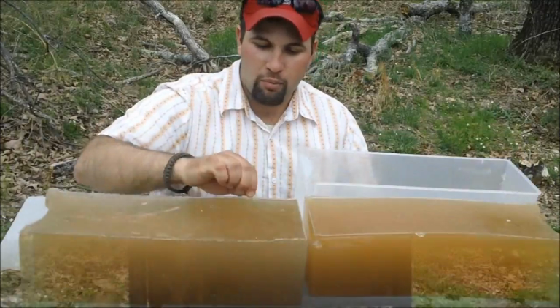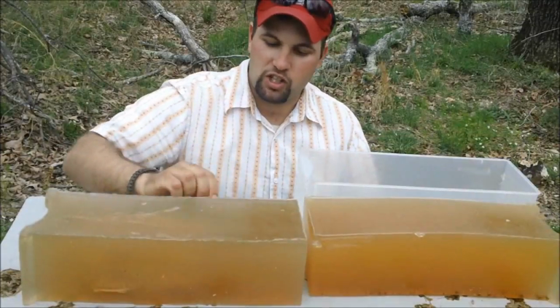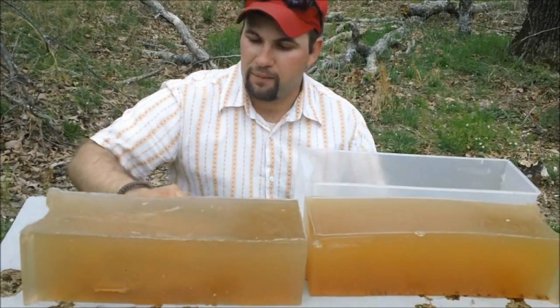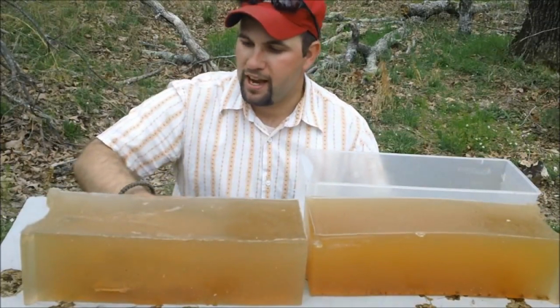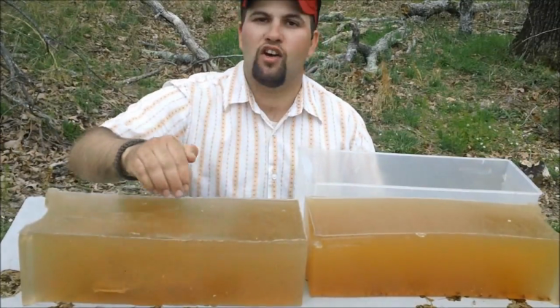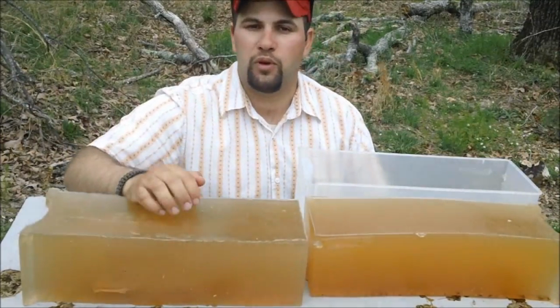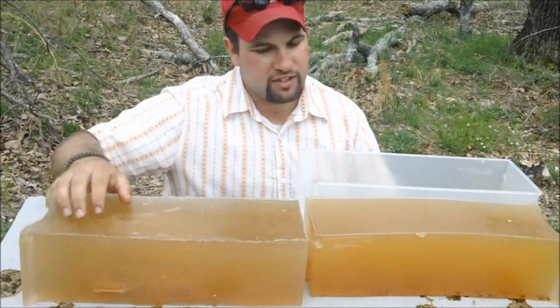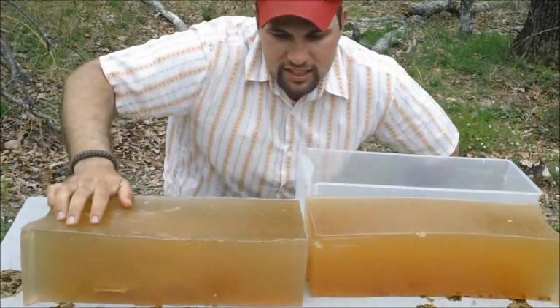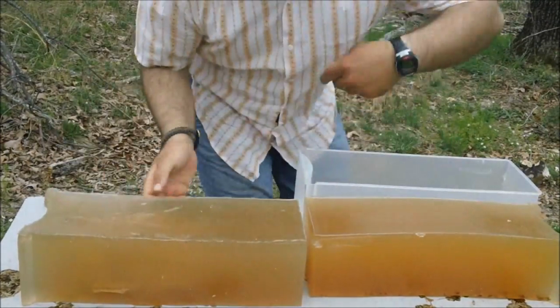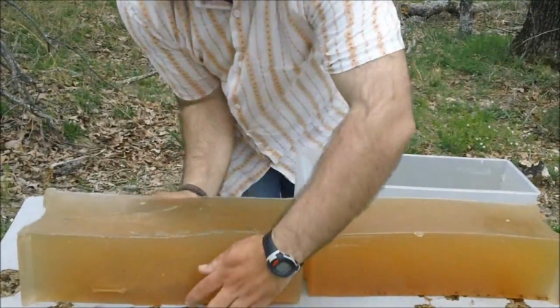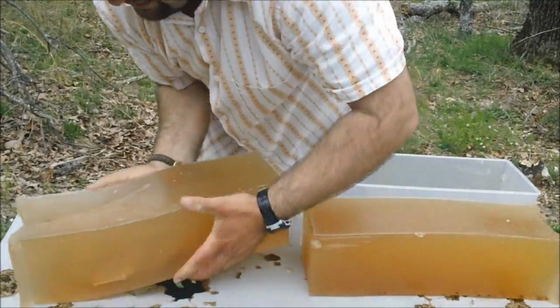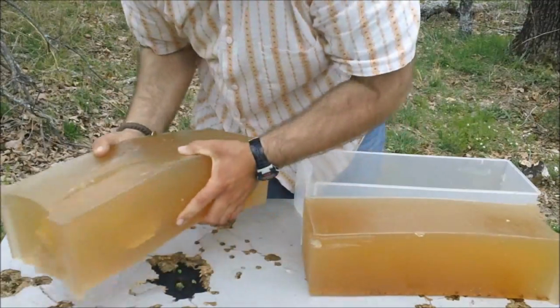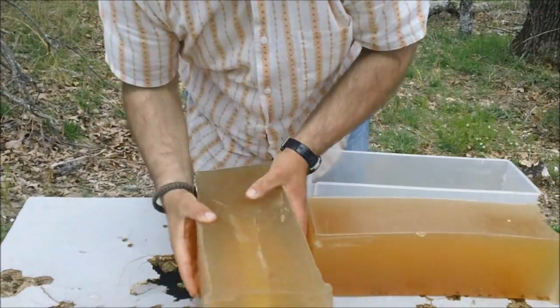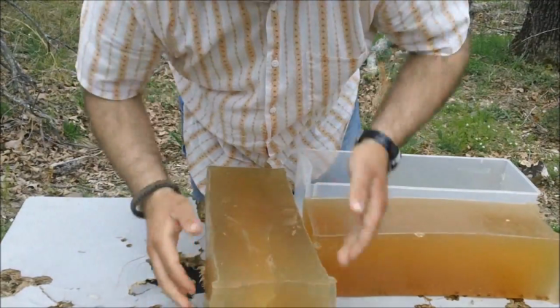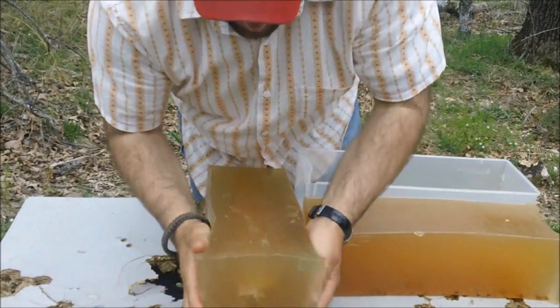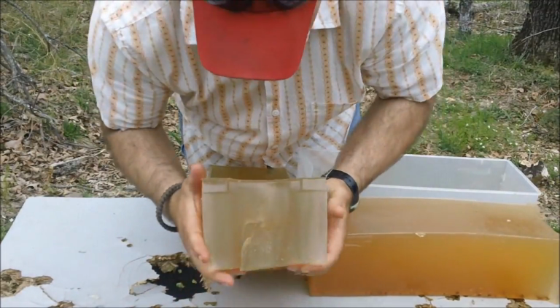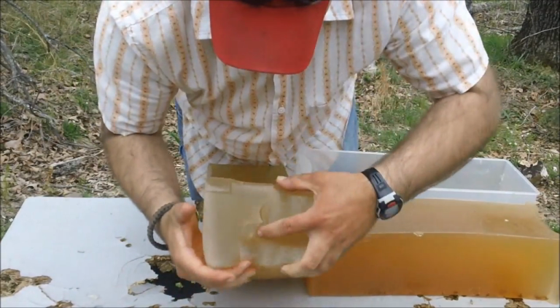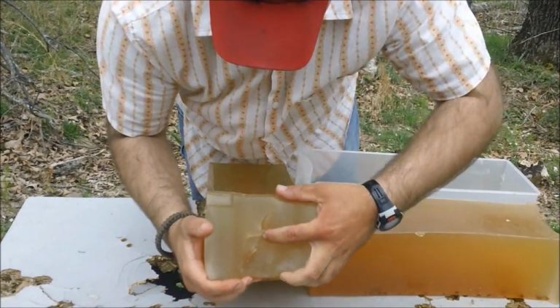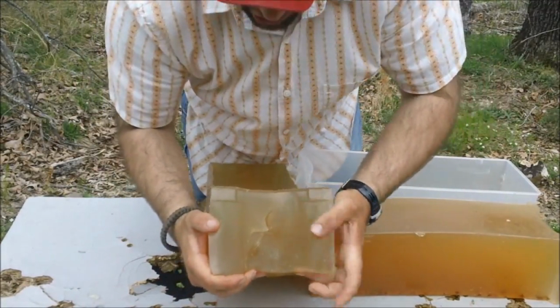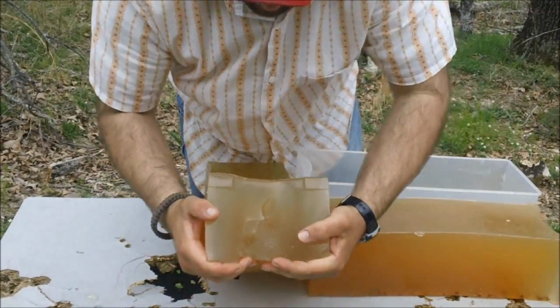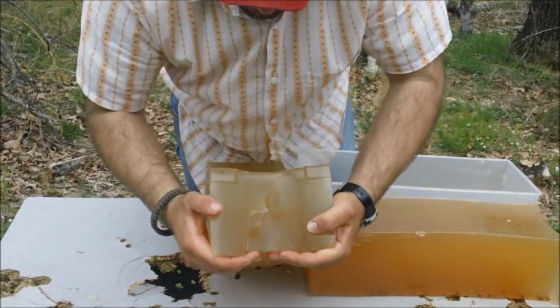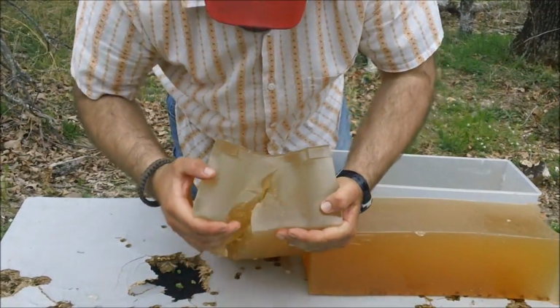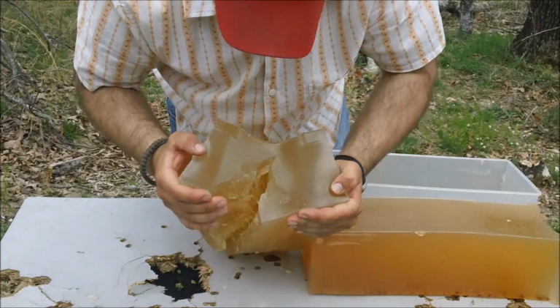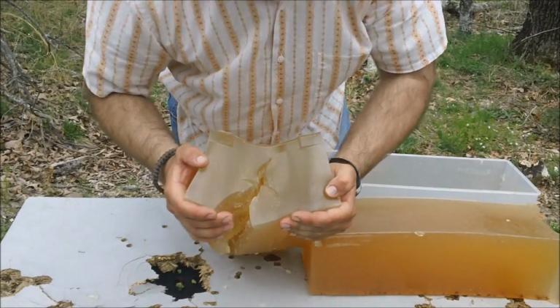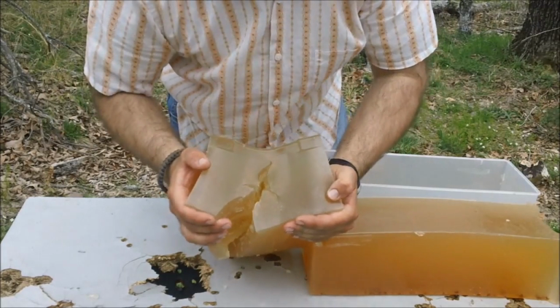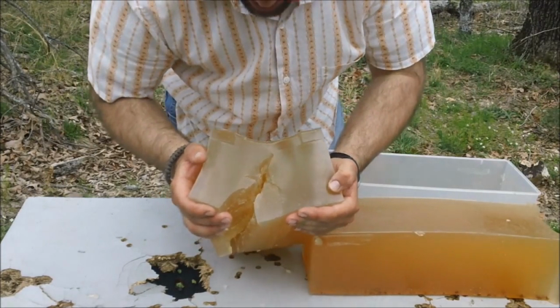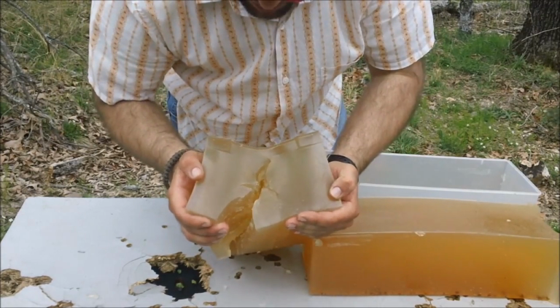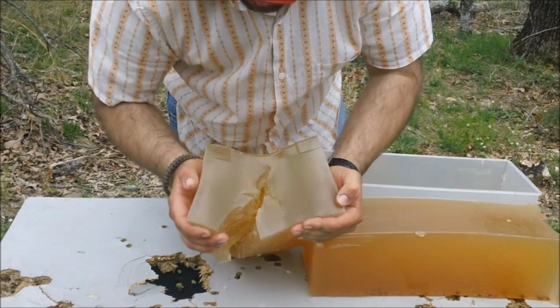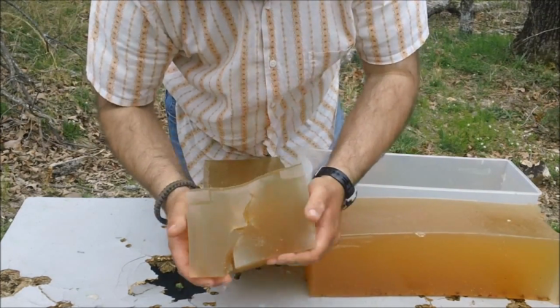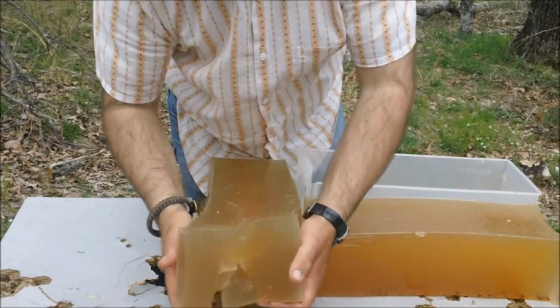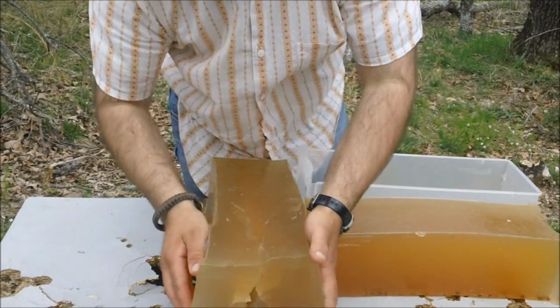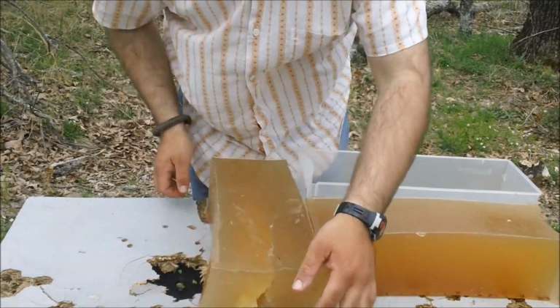We've got our ballistic gel here, and we've got our dead center shot. As you can tell, on impact, this Sierra SPT just ripped through this ballistic gel.